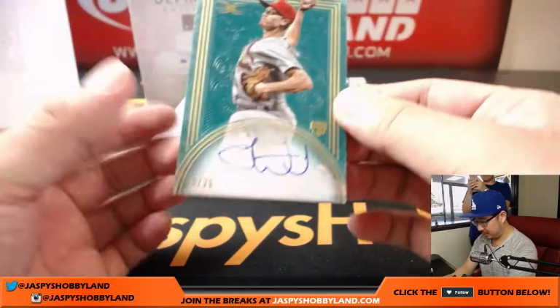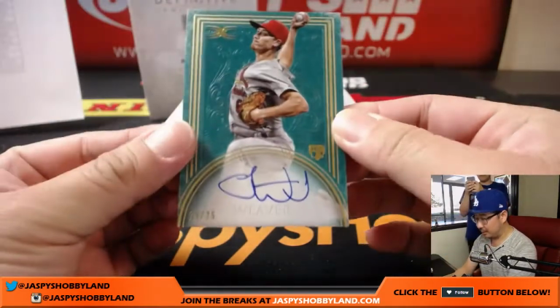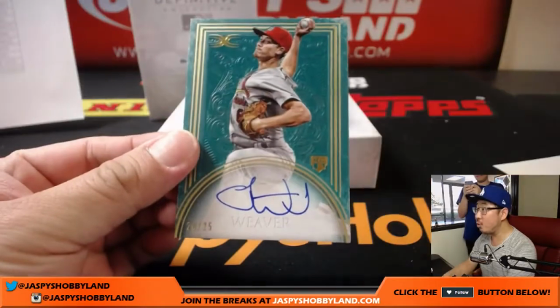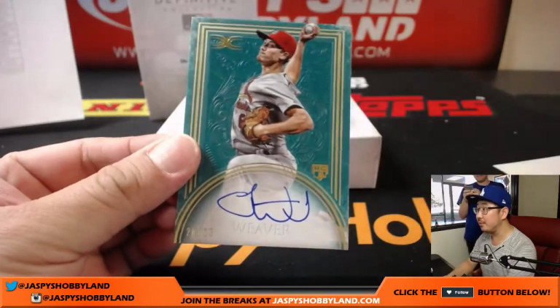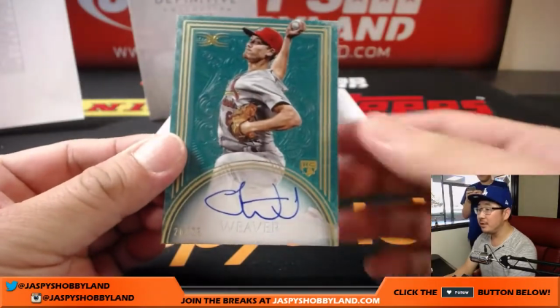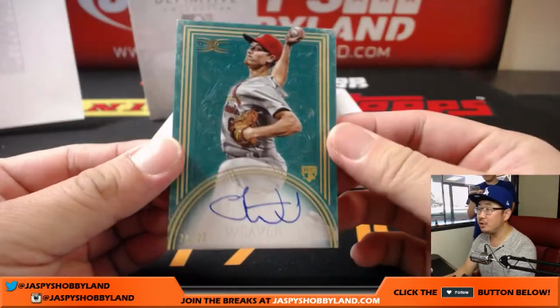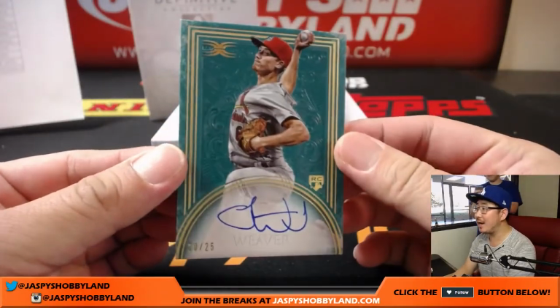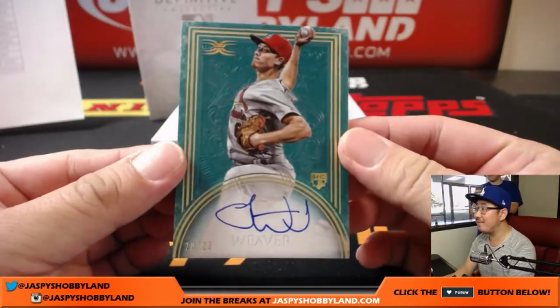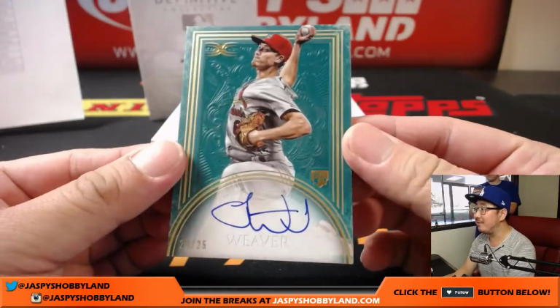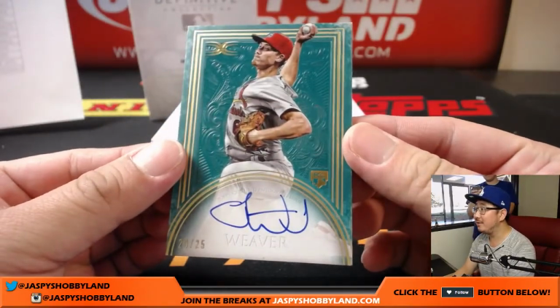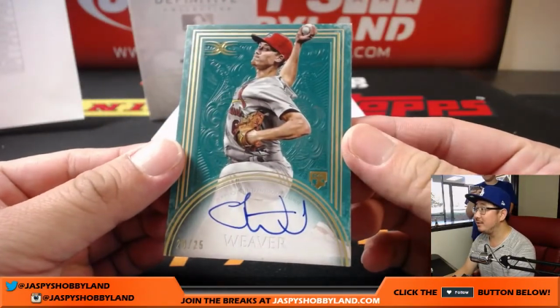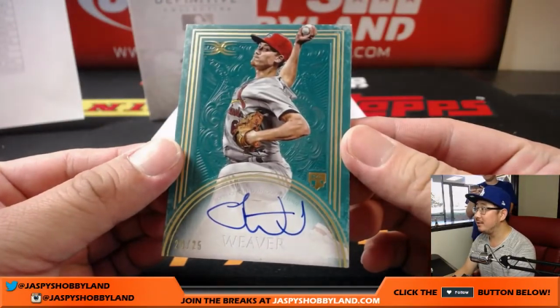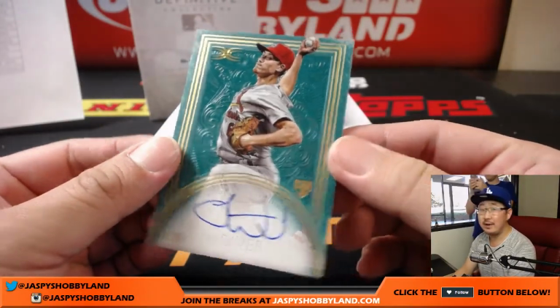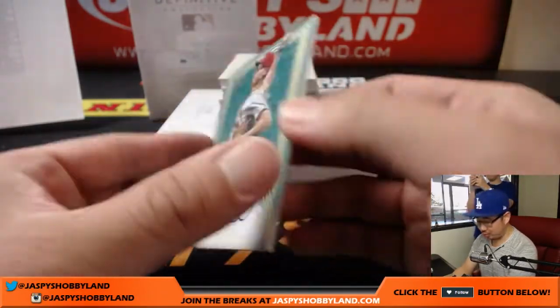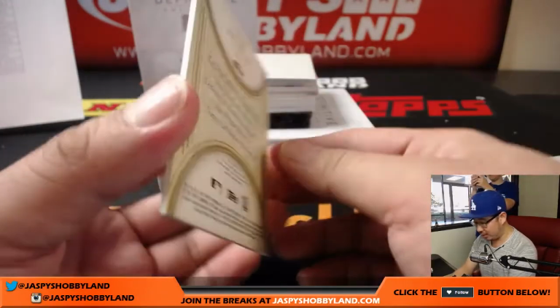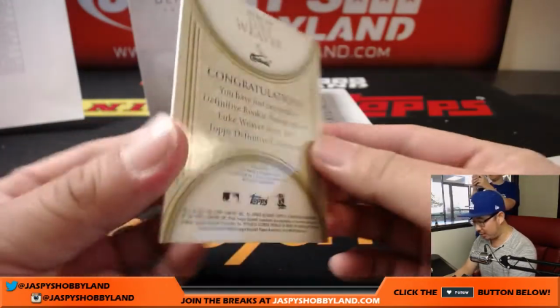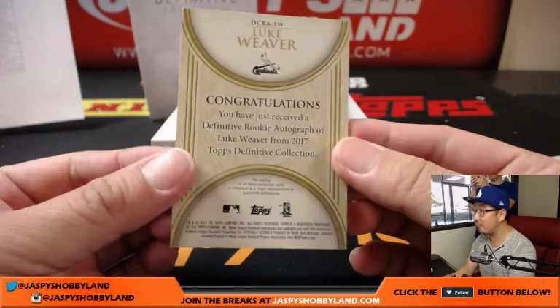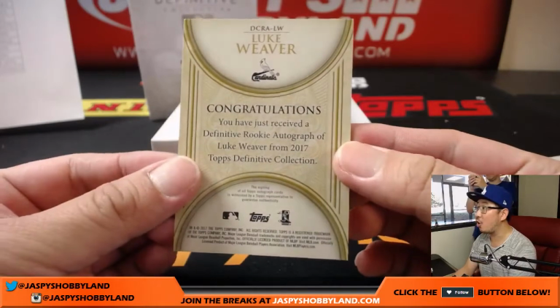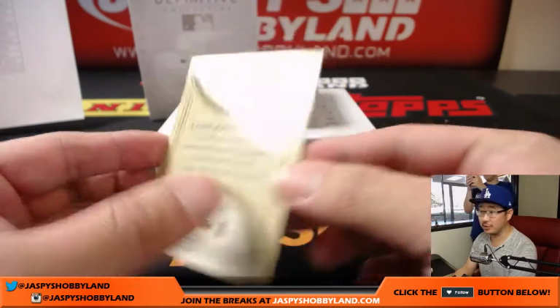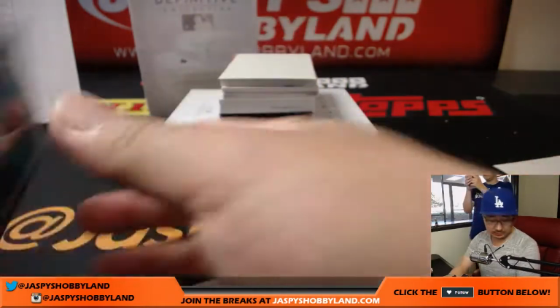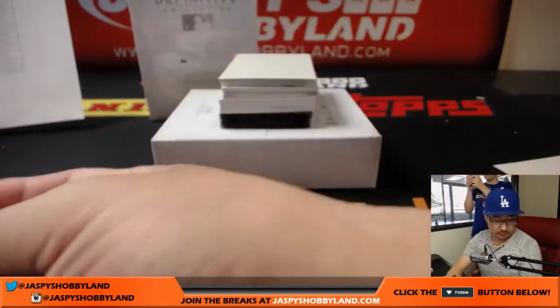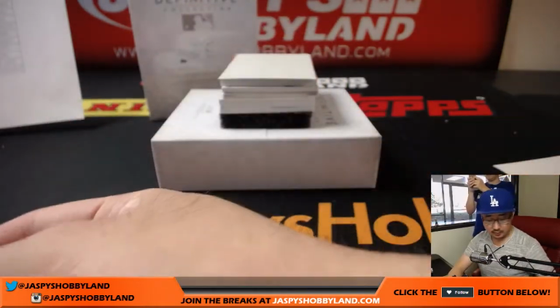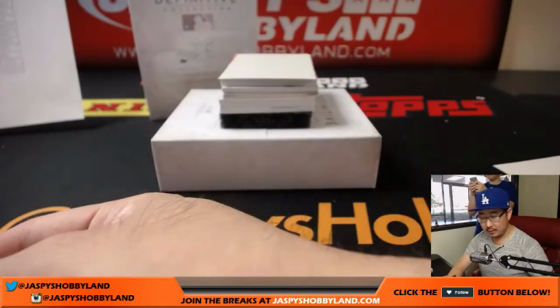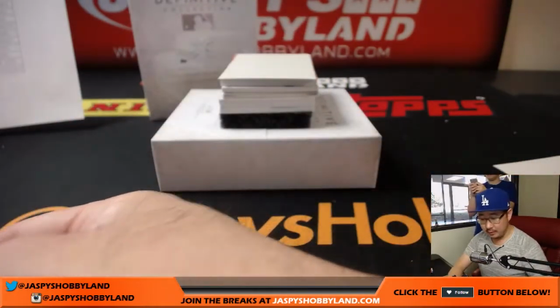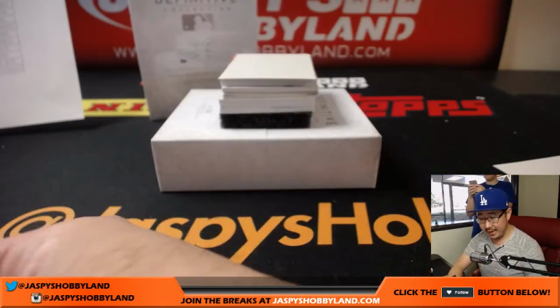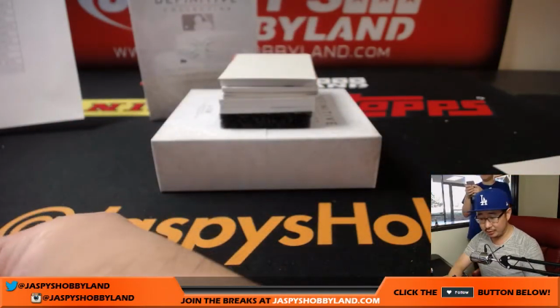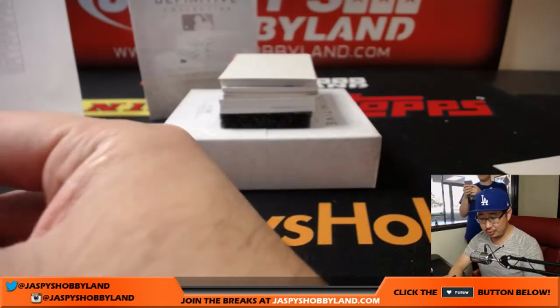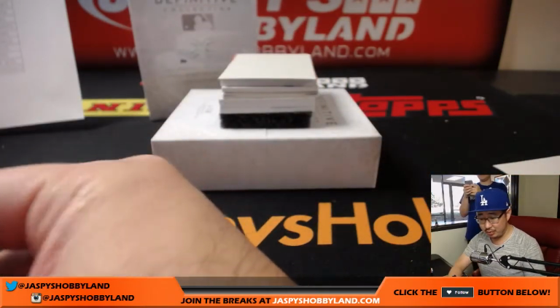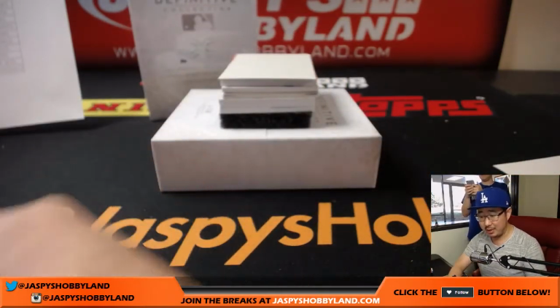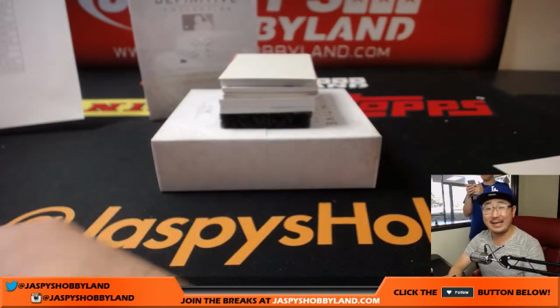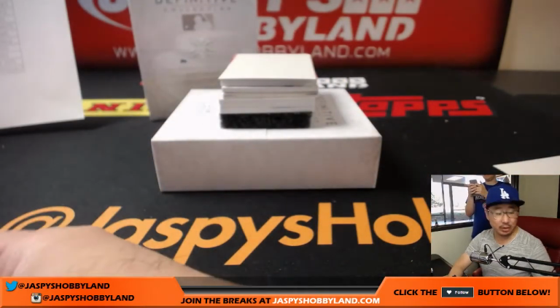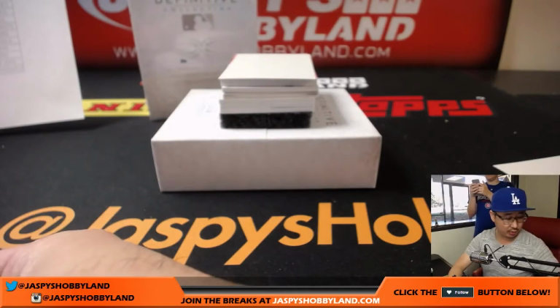Luke Weaver, 20 out of 25. Nice rookie on-card auto for the Cardinals. That goes to John Baggett and the Cardinals.